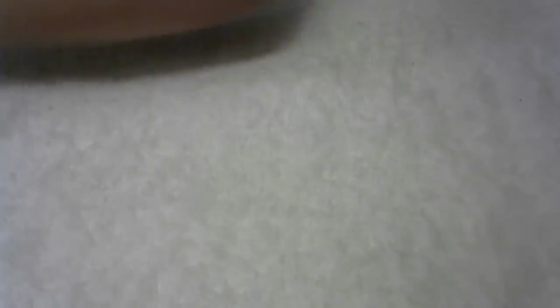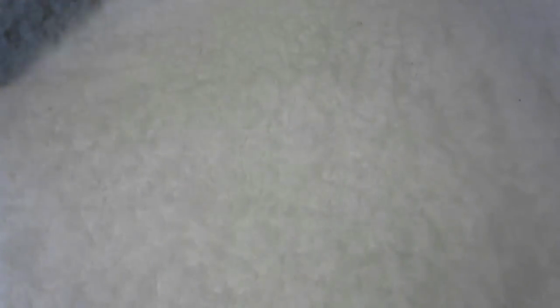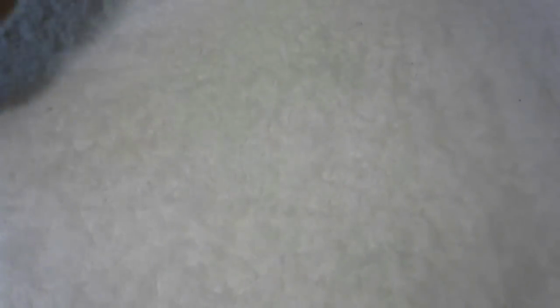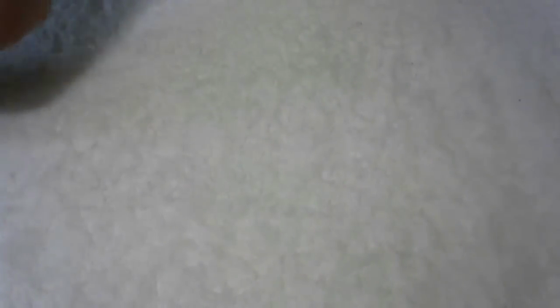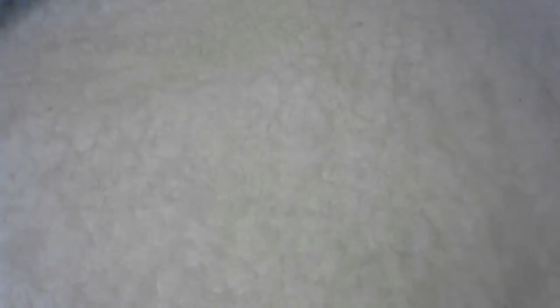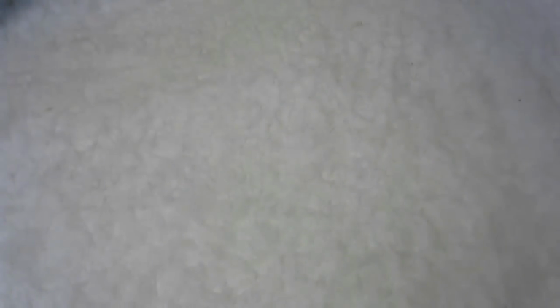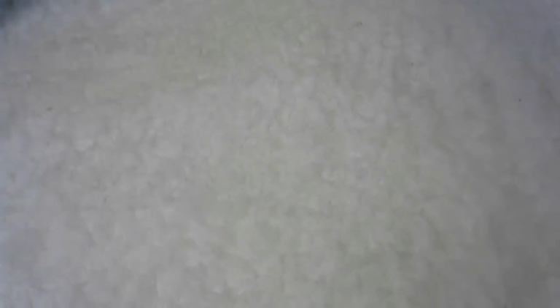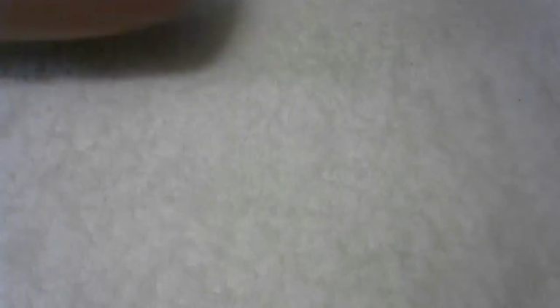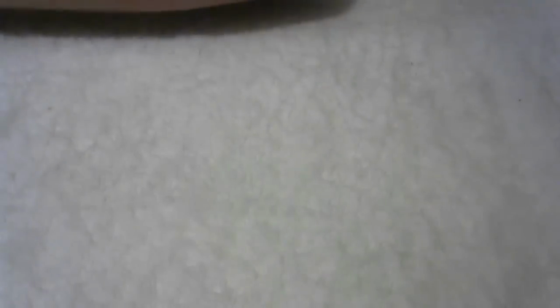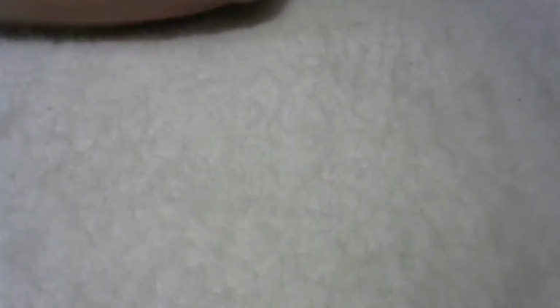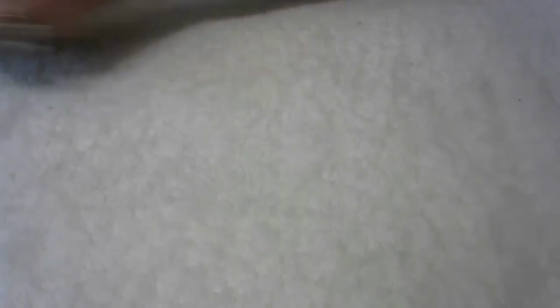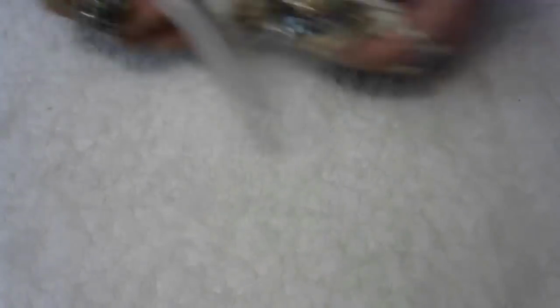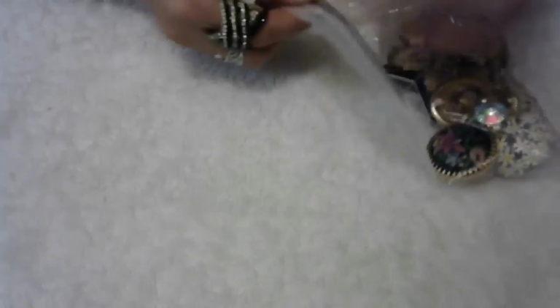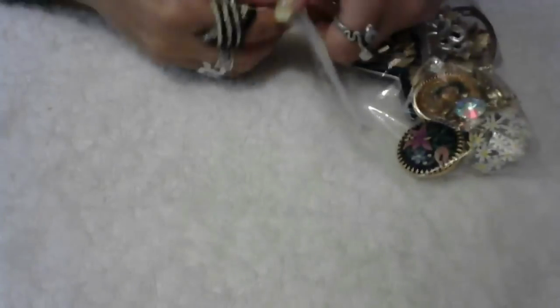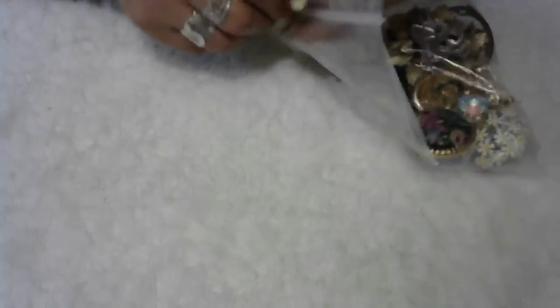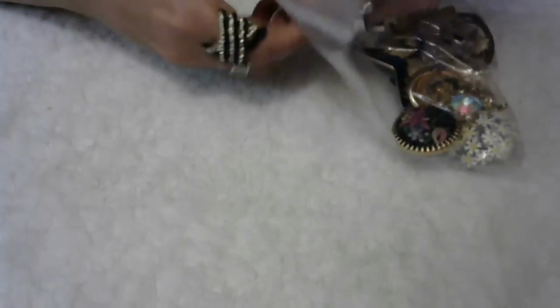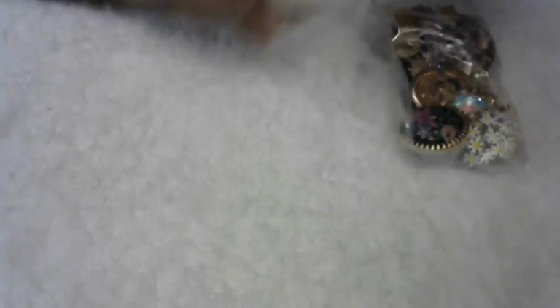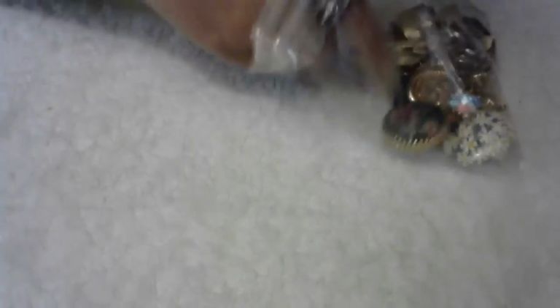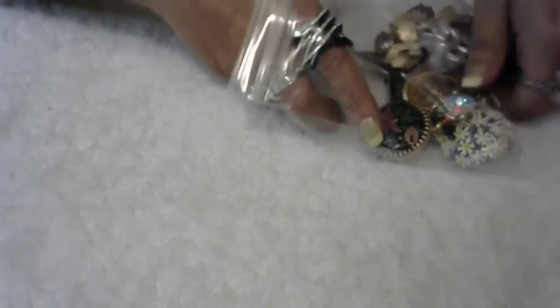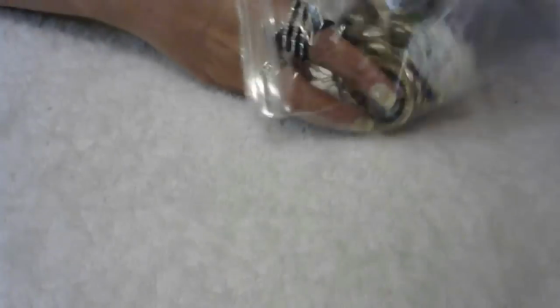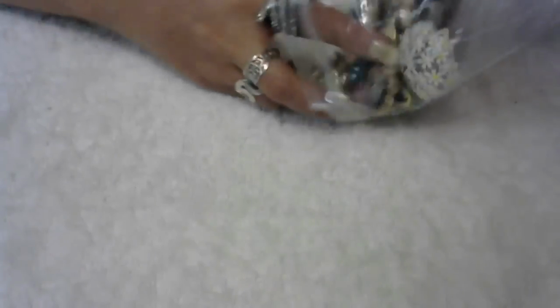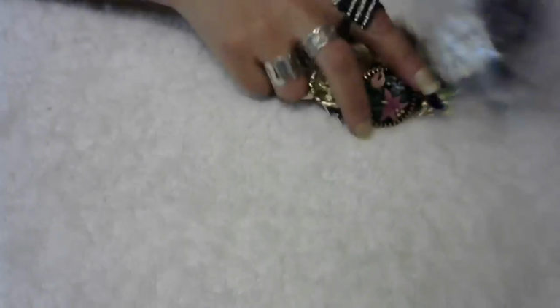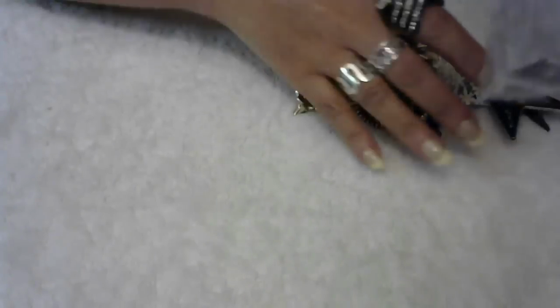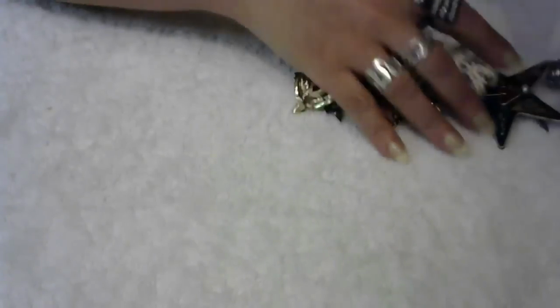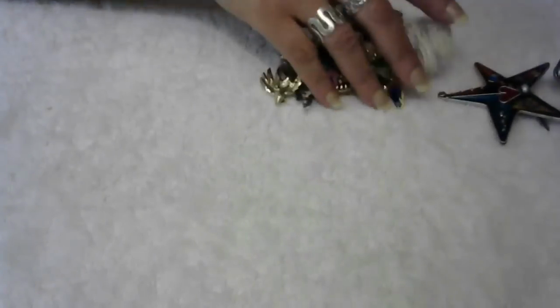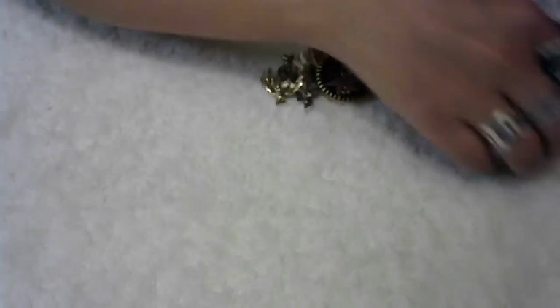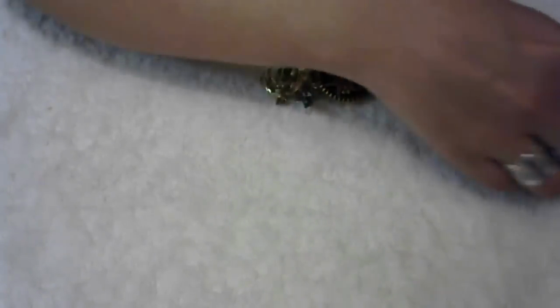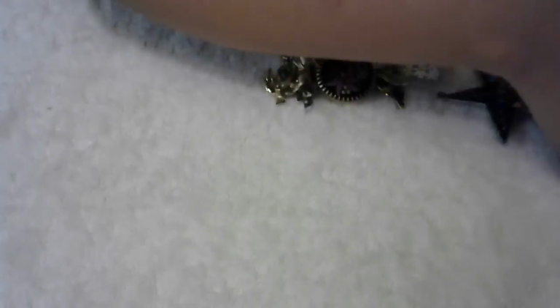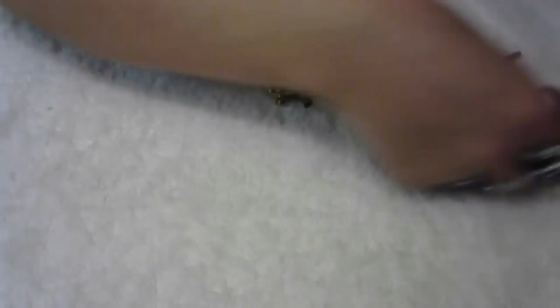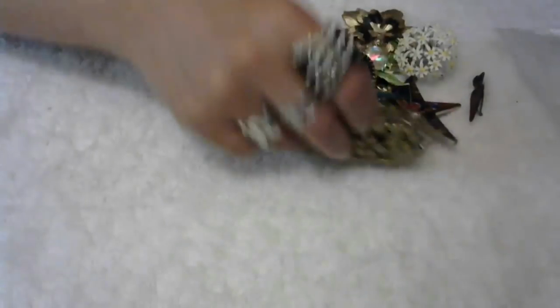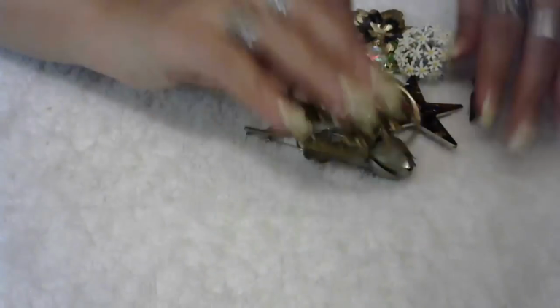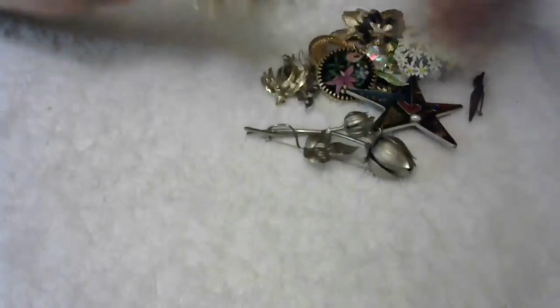We have a couple more brooch lots here. You can never have too many brooches — these are all vintage.